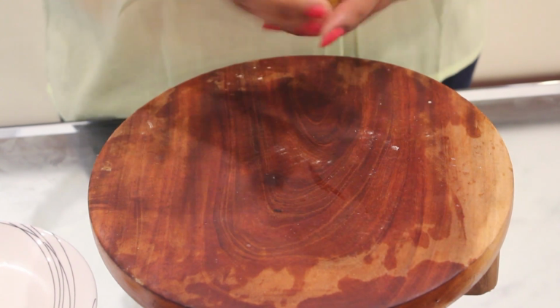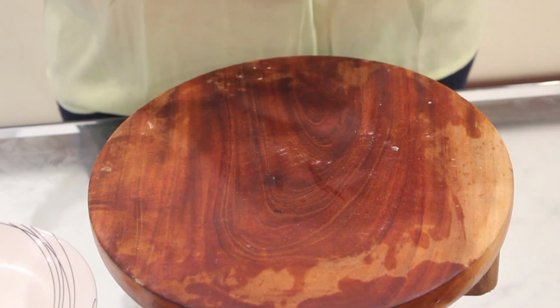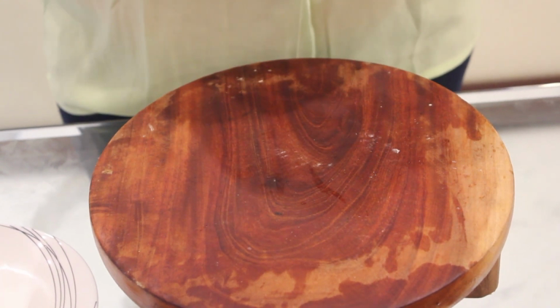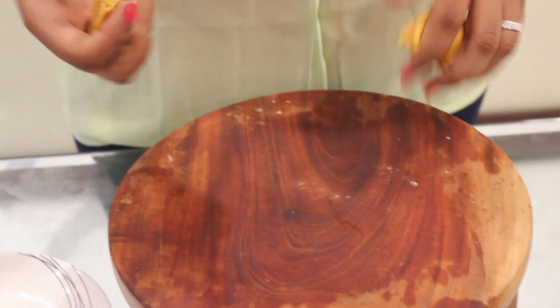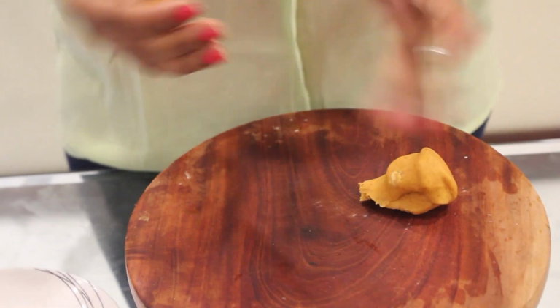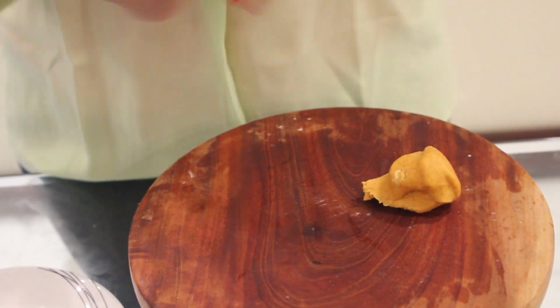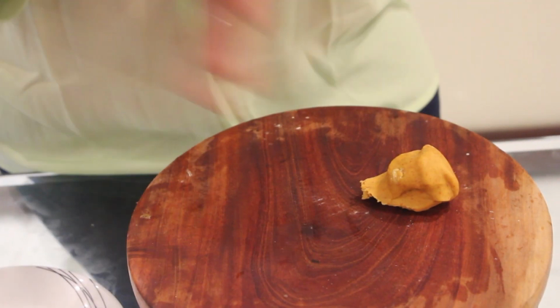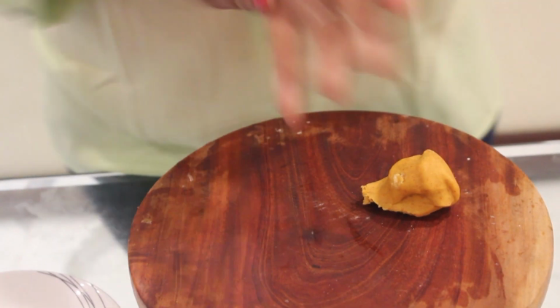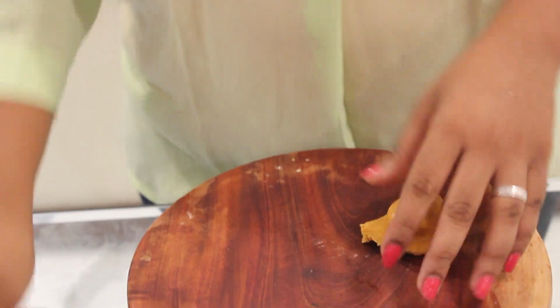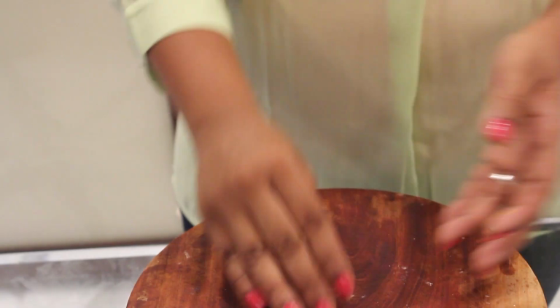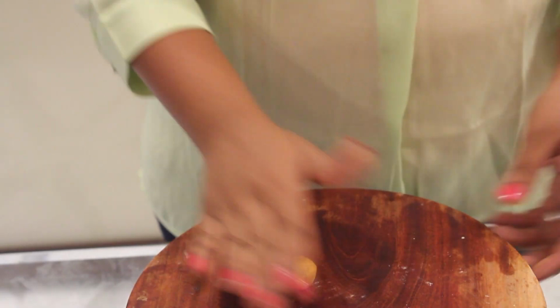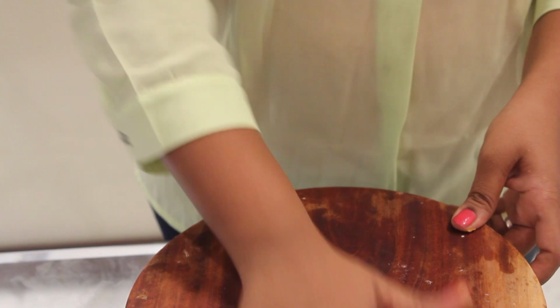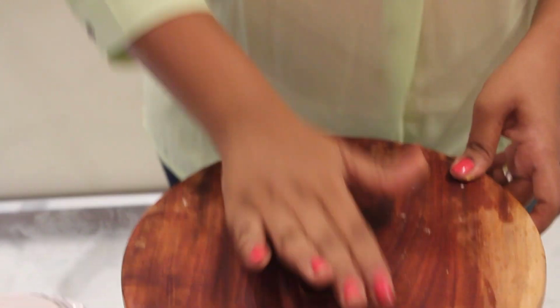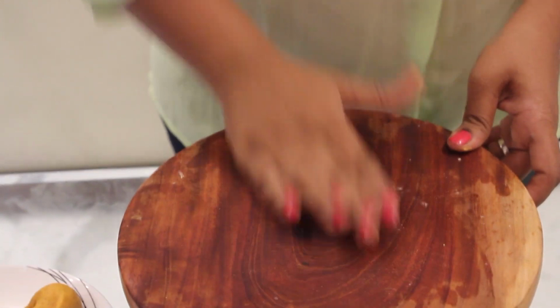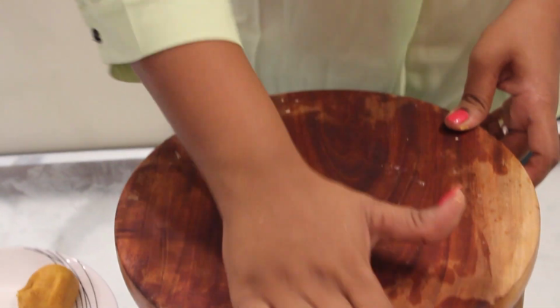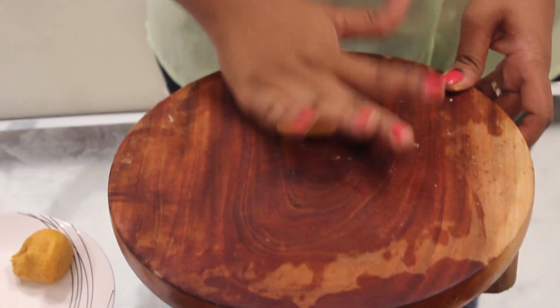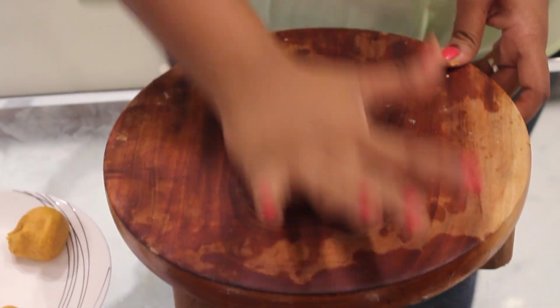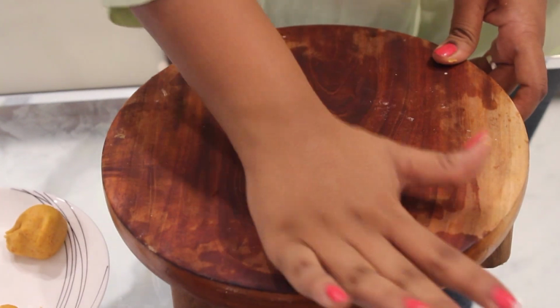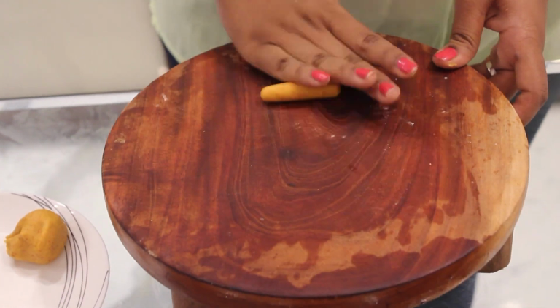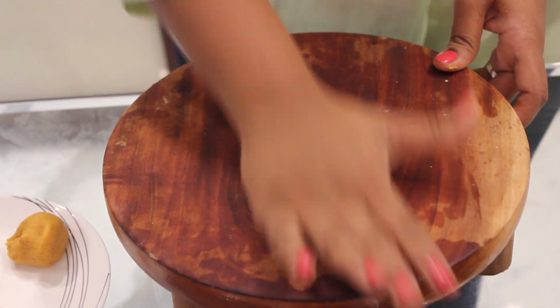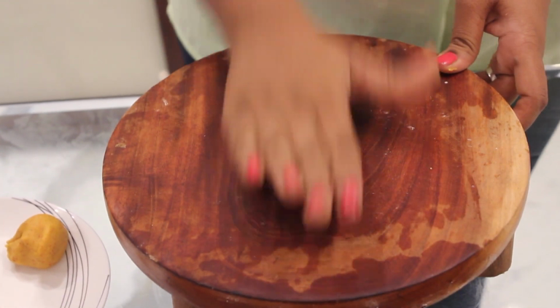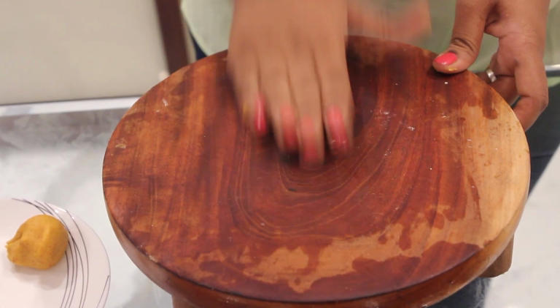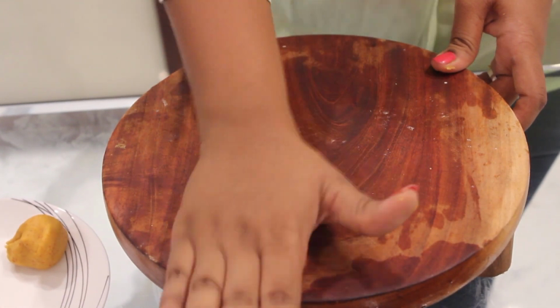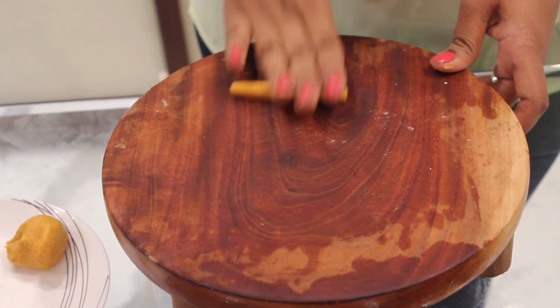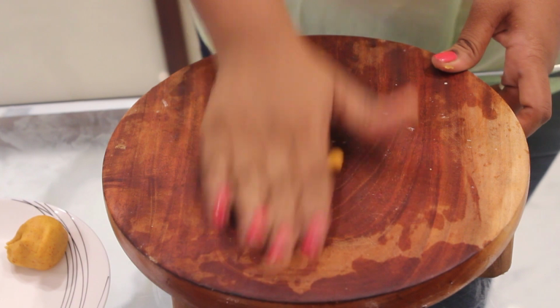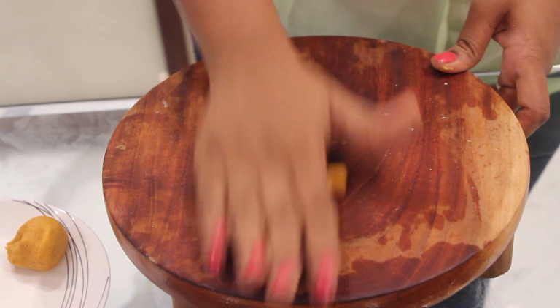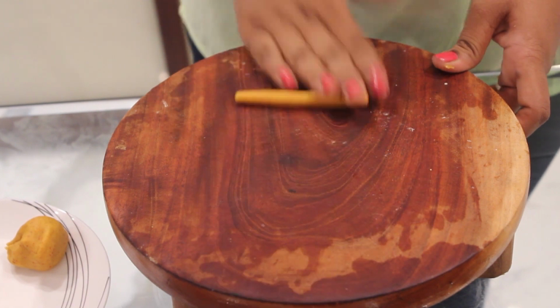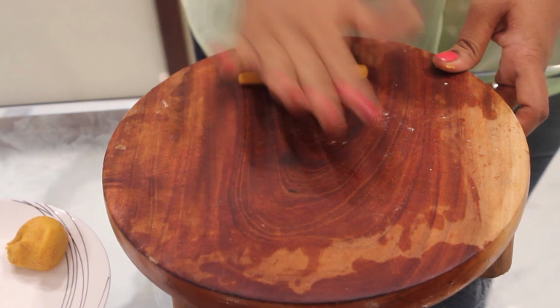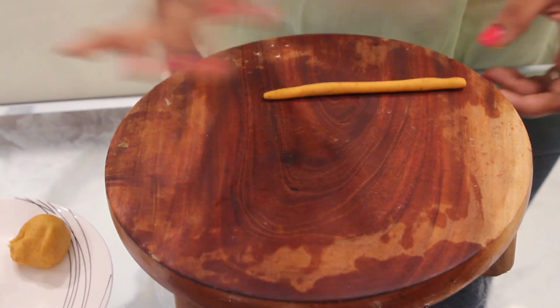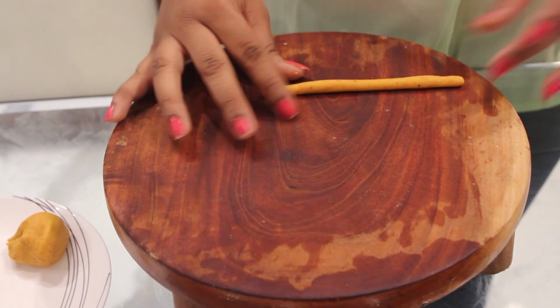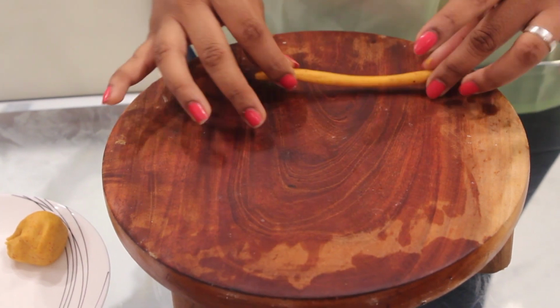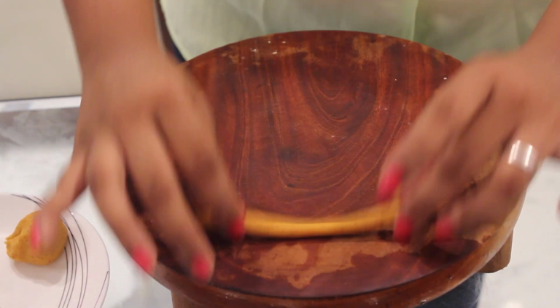Now make small balls out of it, and then just roll them into long strips — this long.